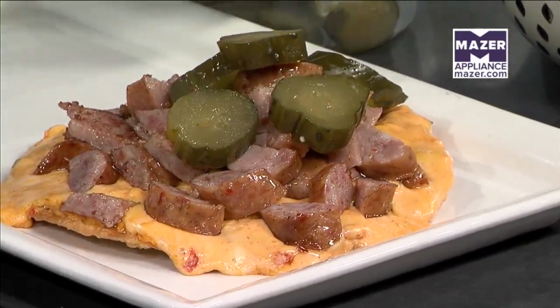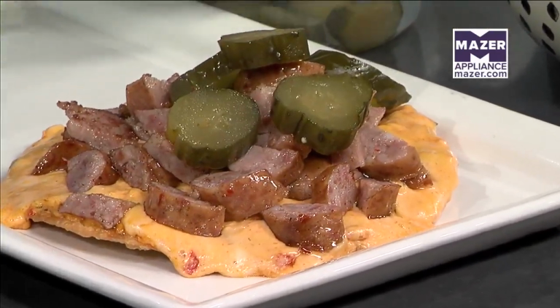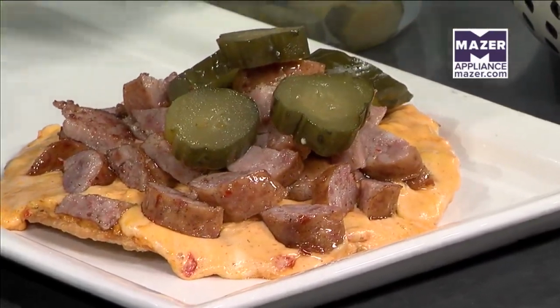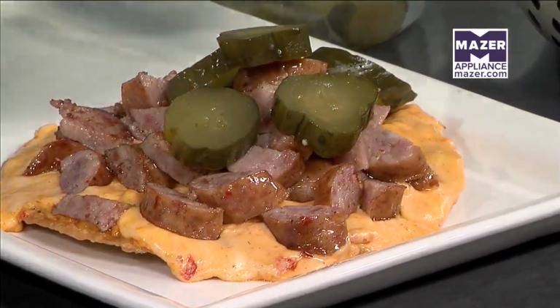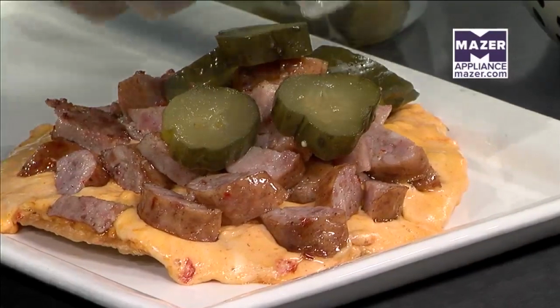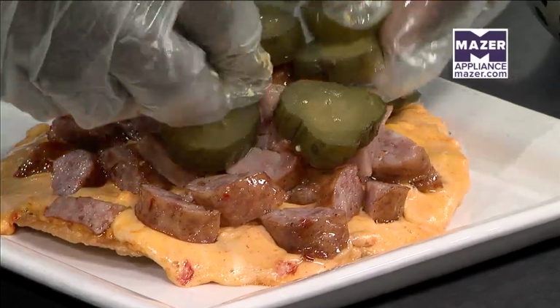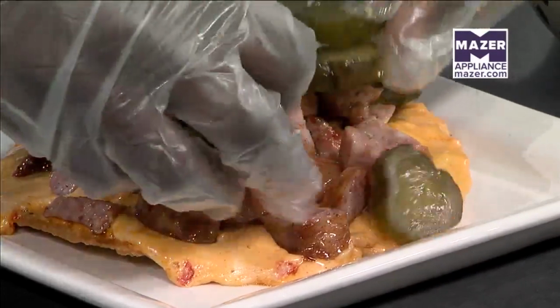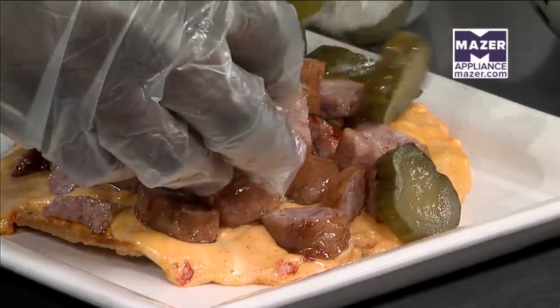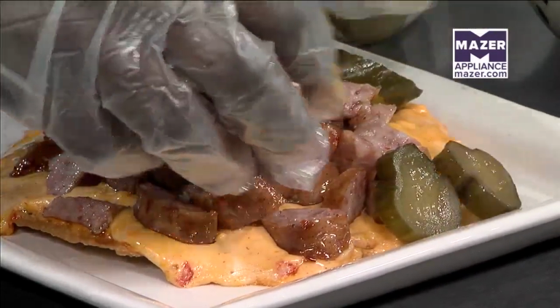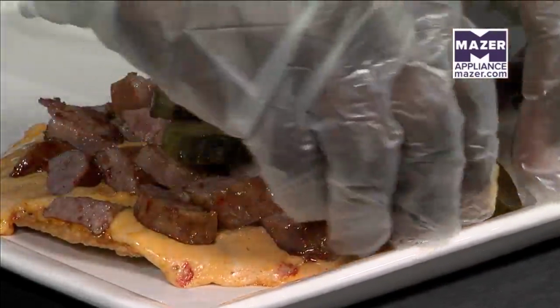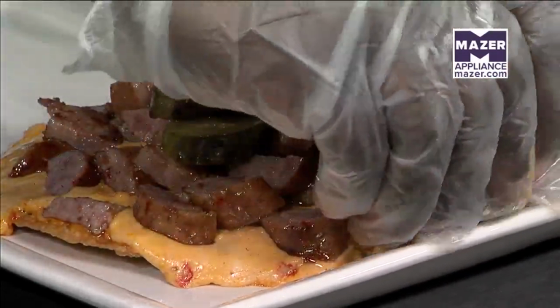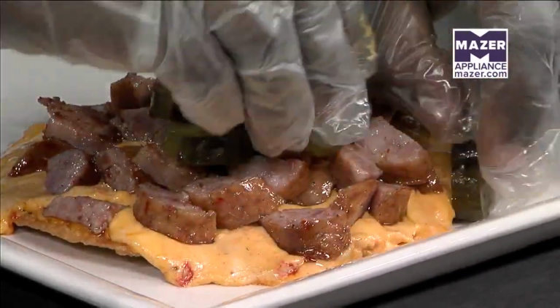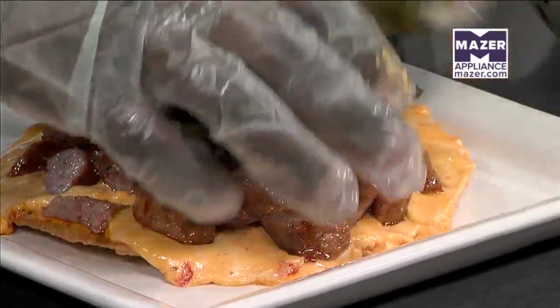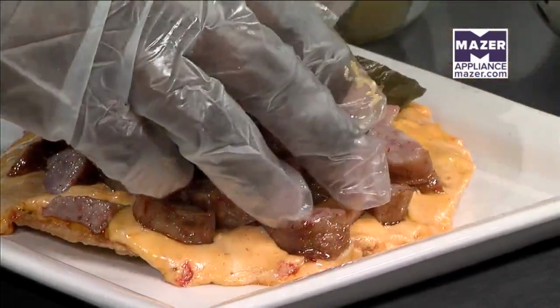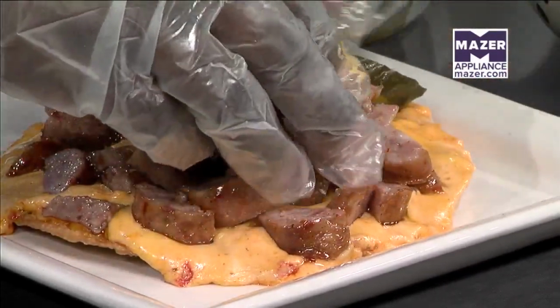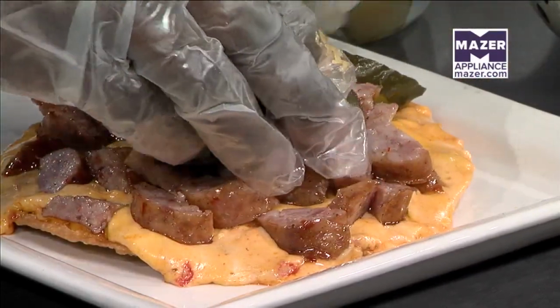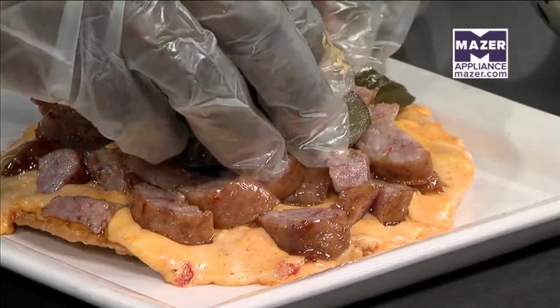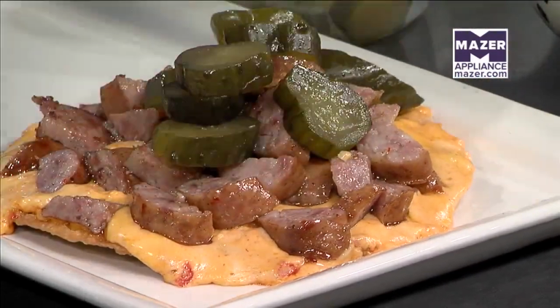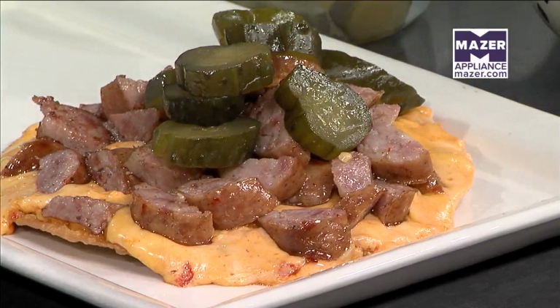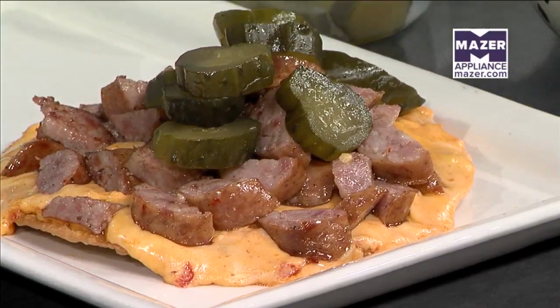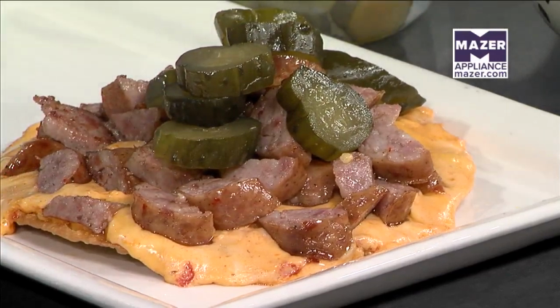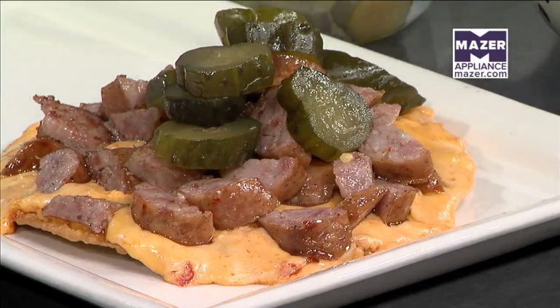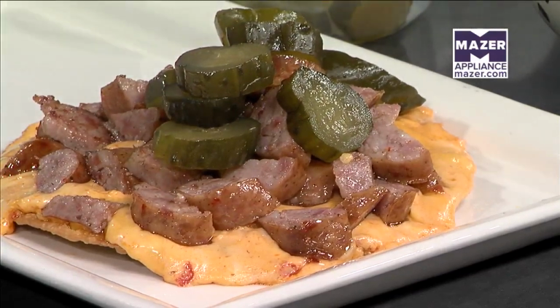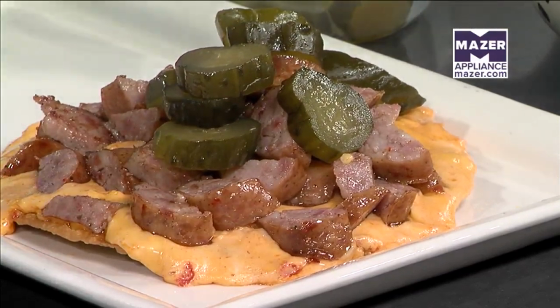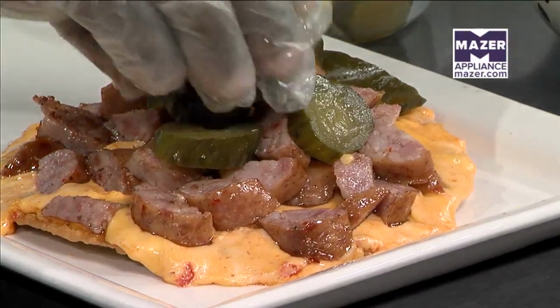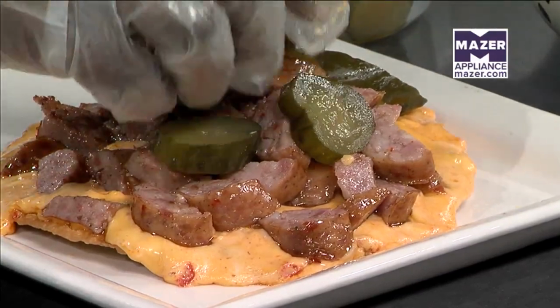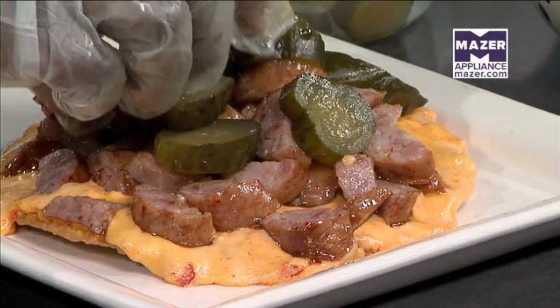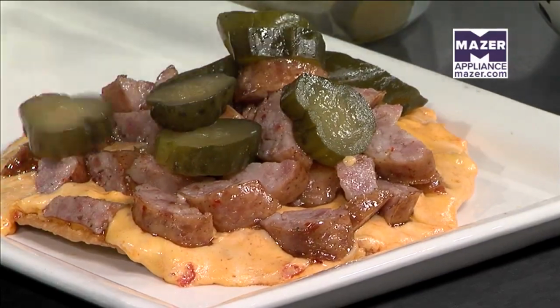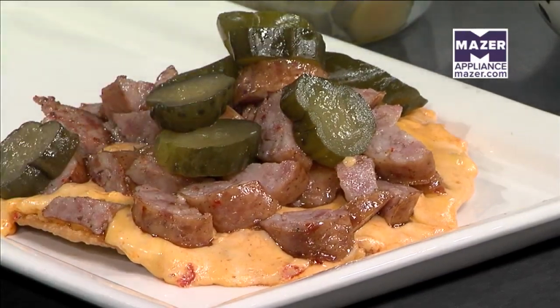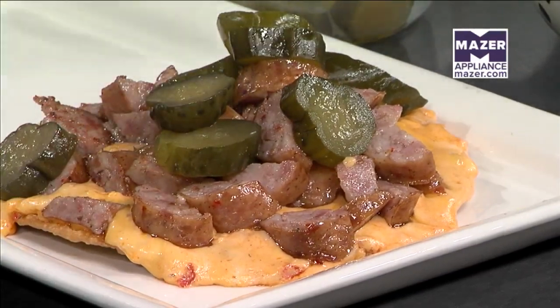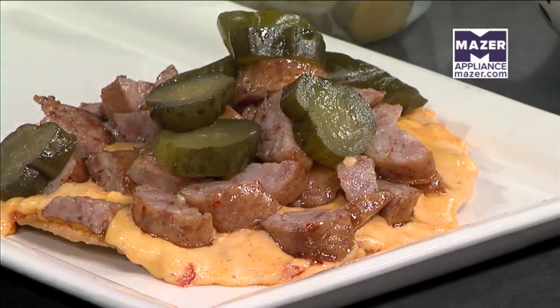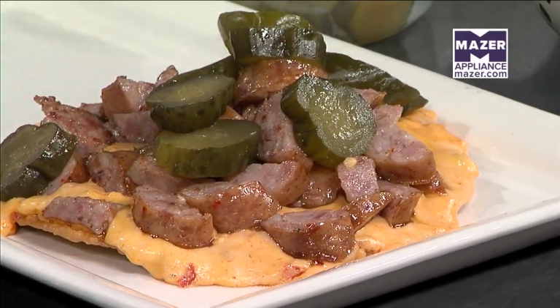Ty is on fire — that looks delicious. Do you guys cater as well? We do, yes ma'am. That's a good option. You can pop in there, or if you don't have time, get it to go.